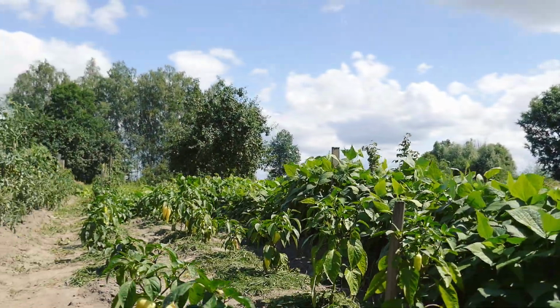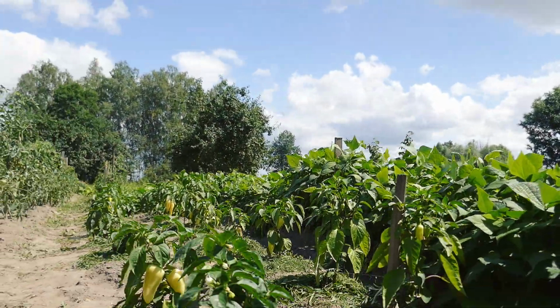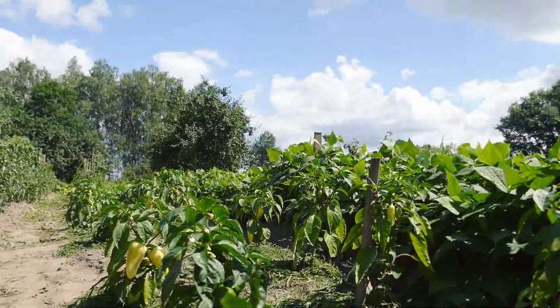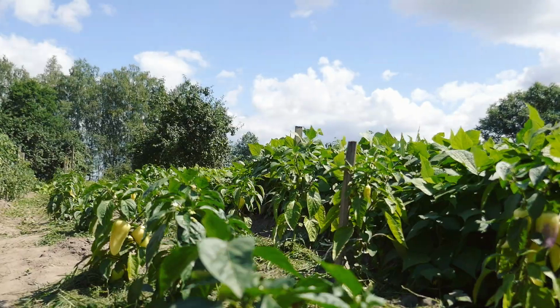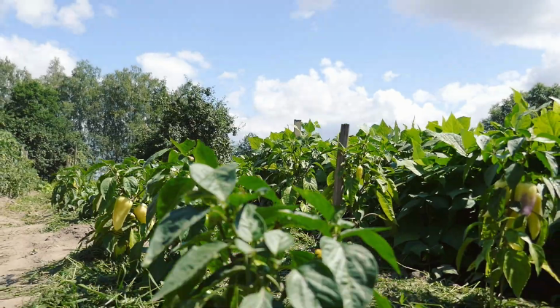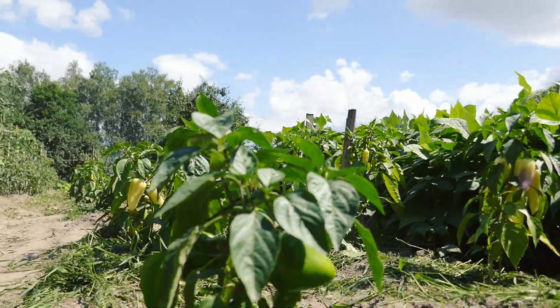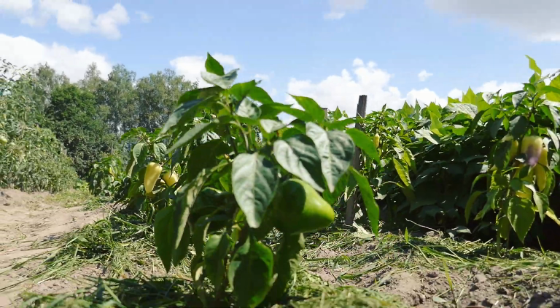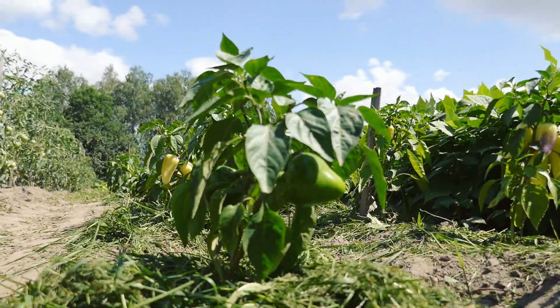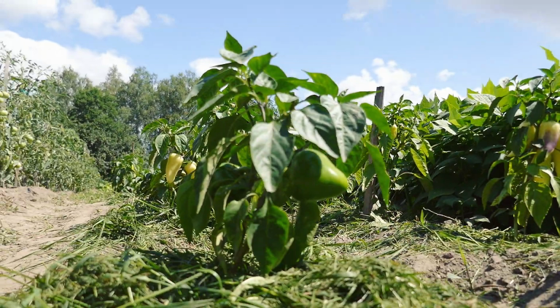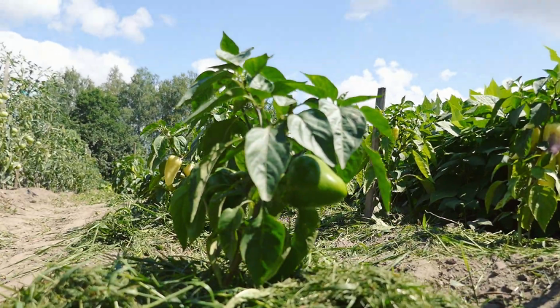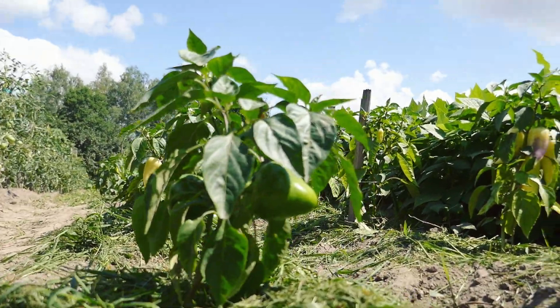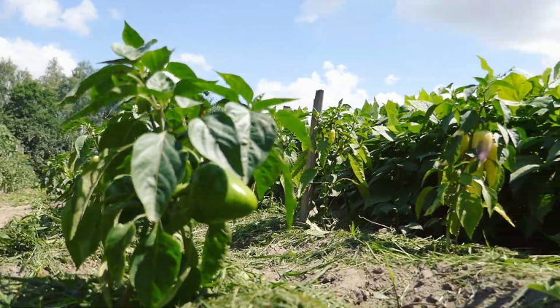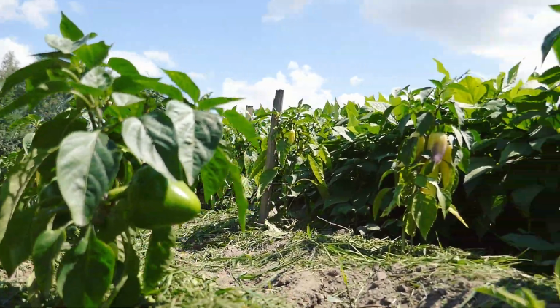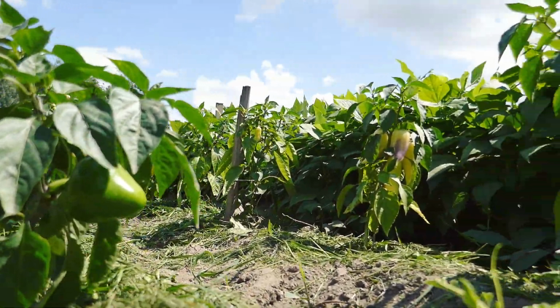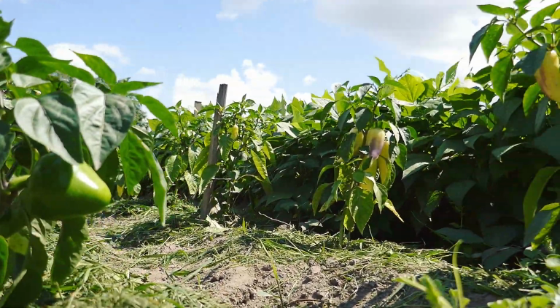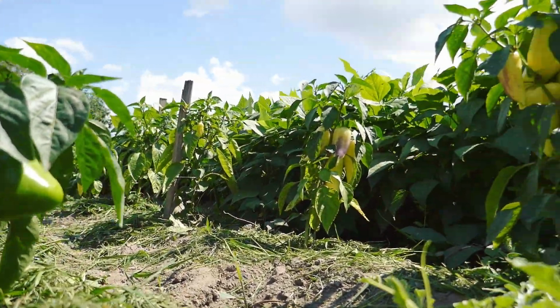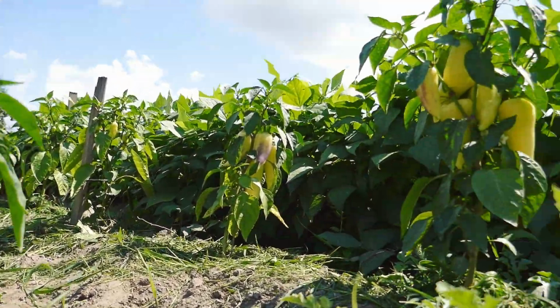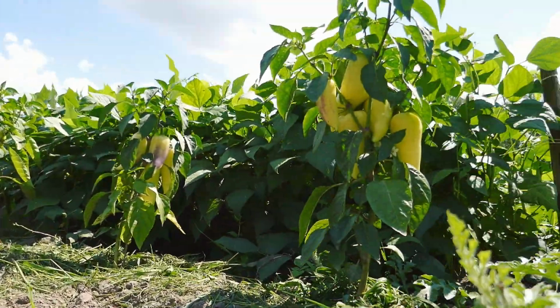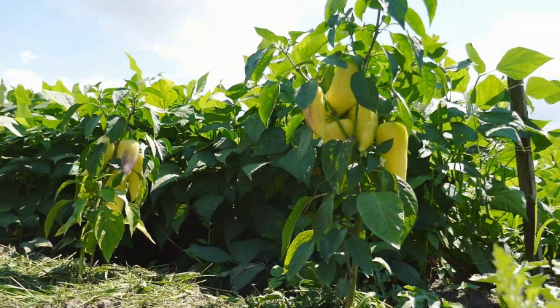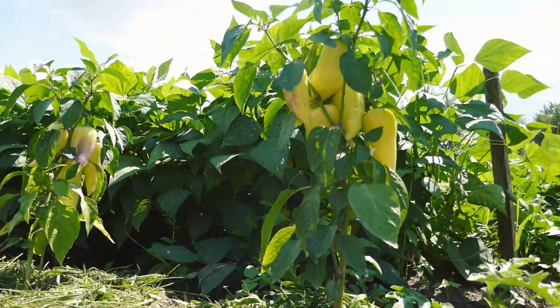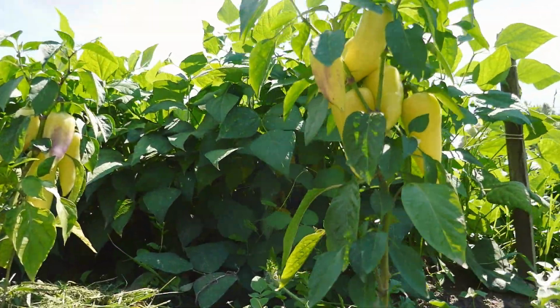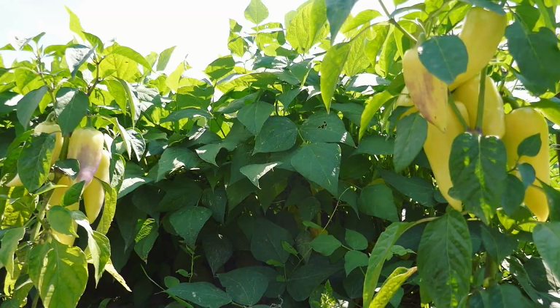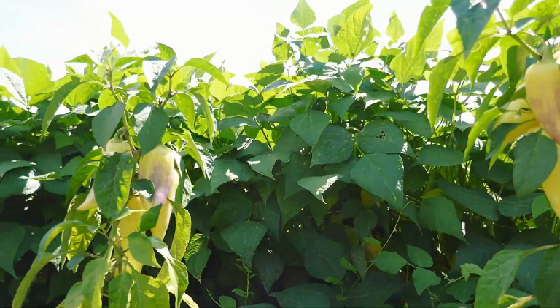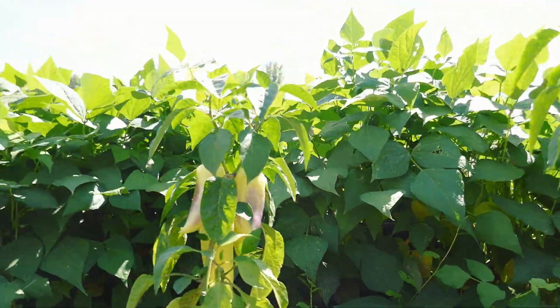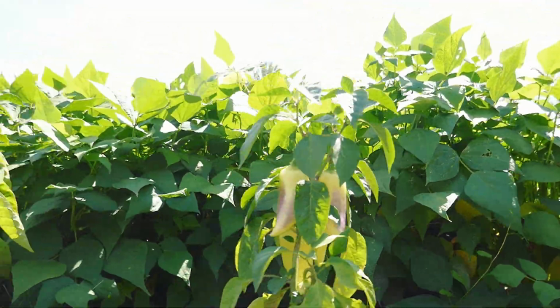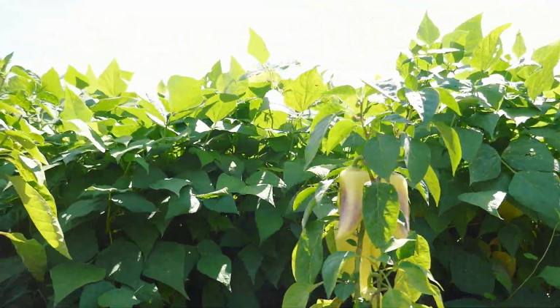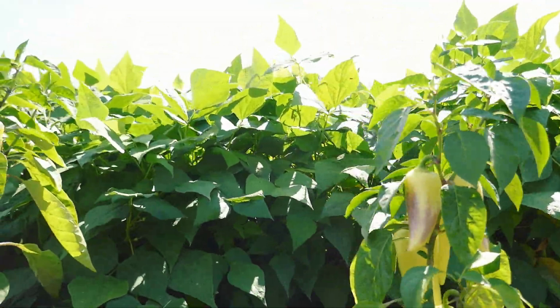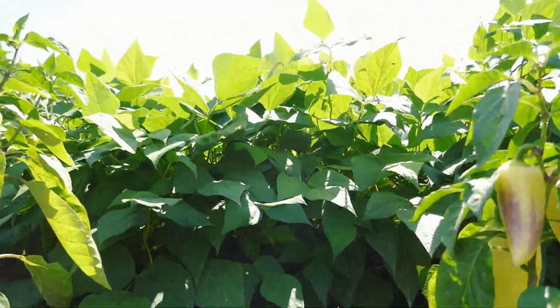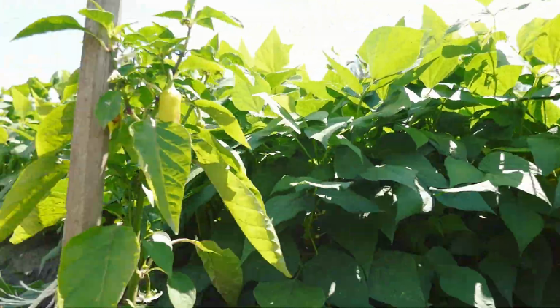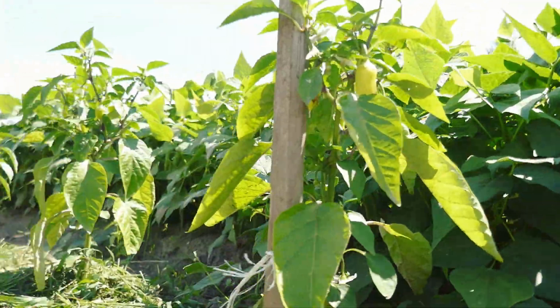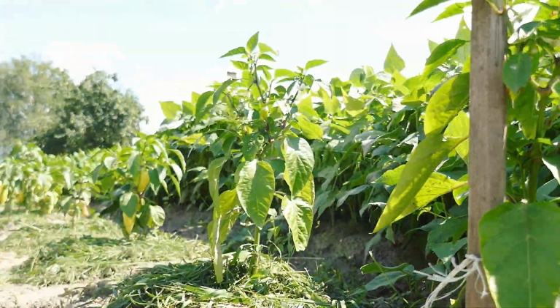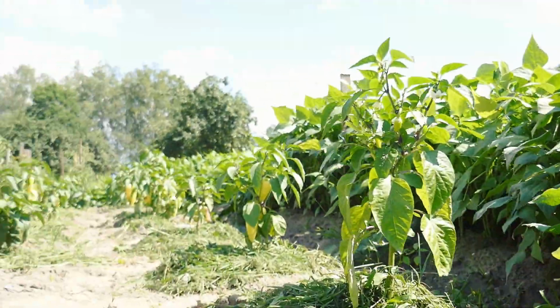The same I did with peppers — before that, the leaves were withered. Mulch did help as they look stronger now.